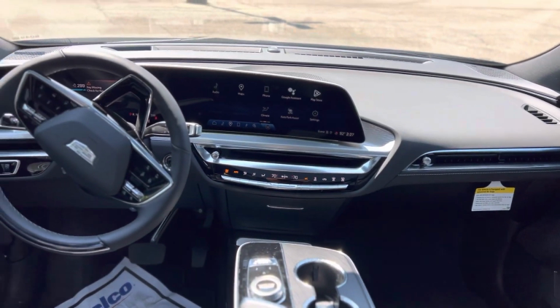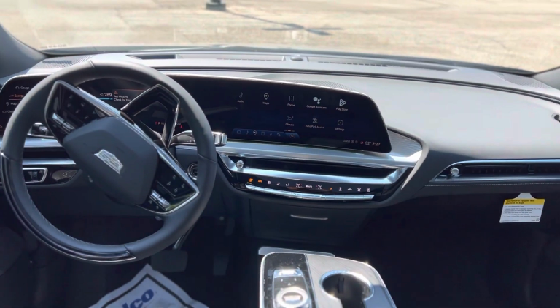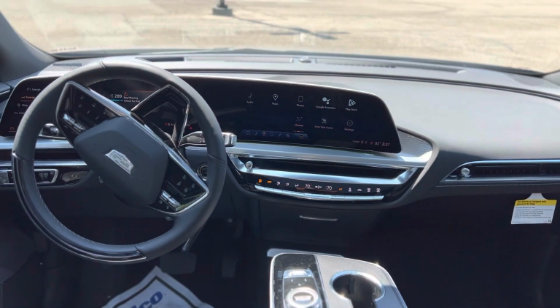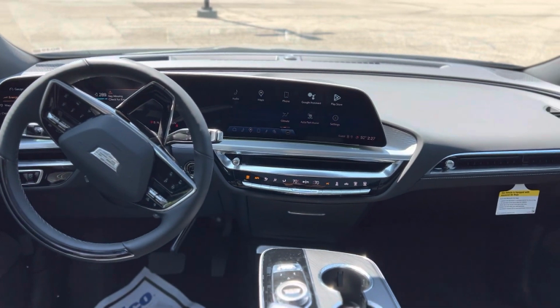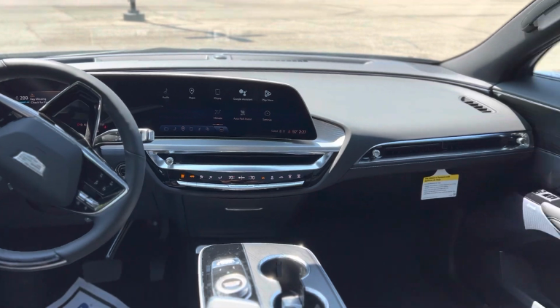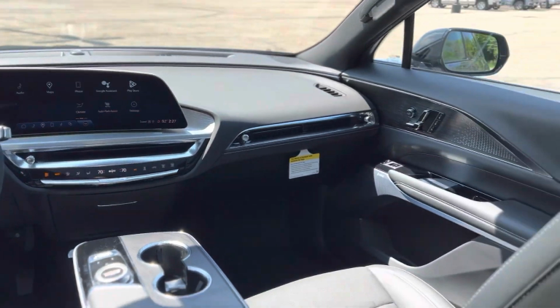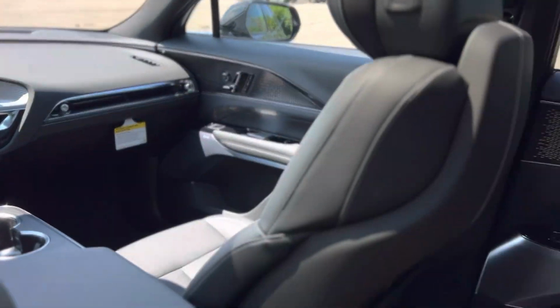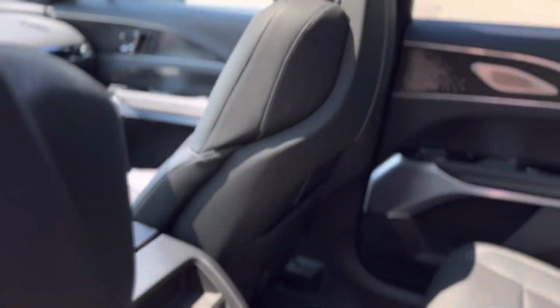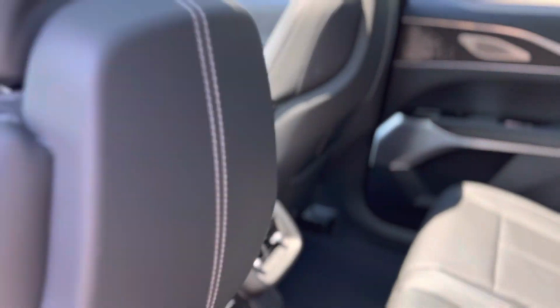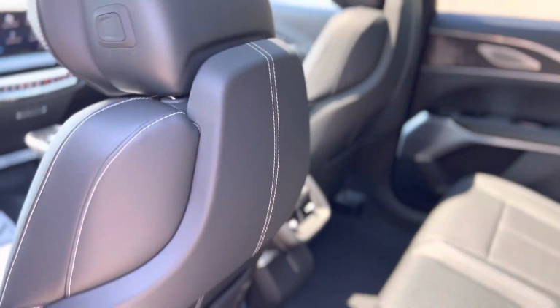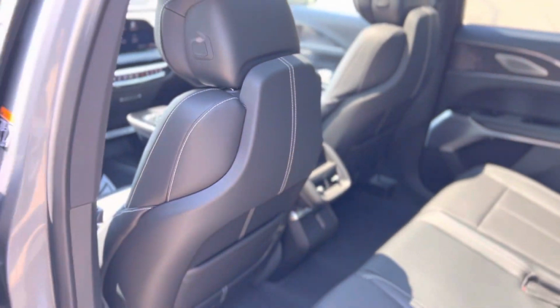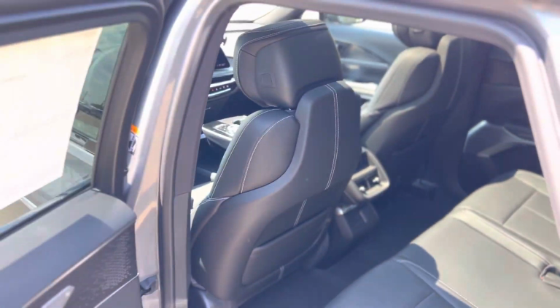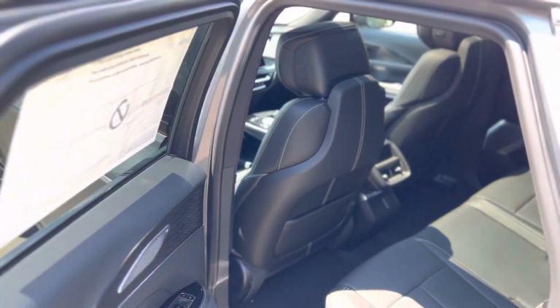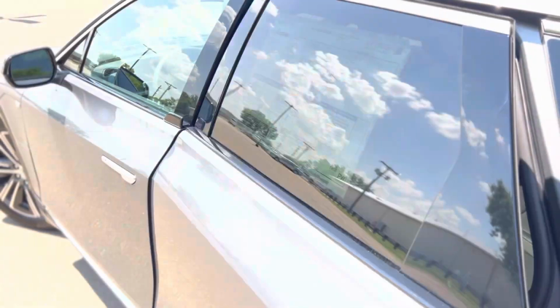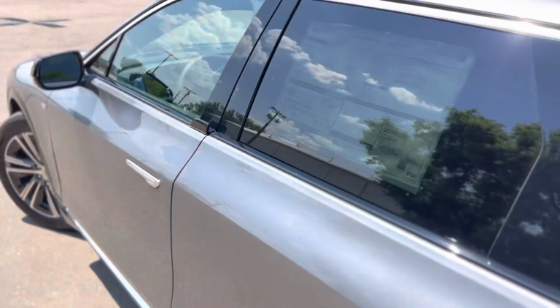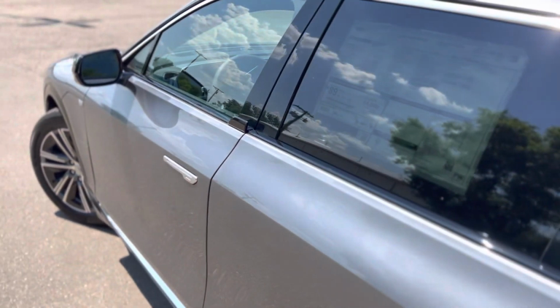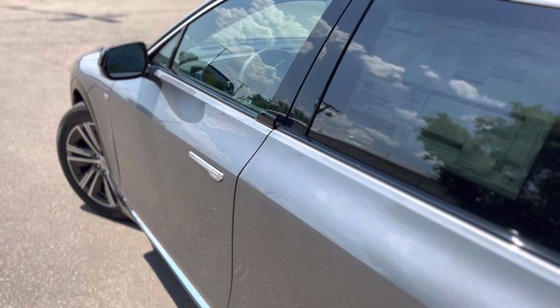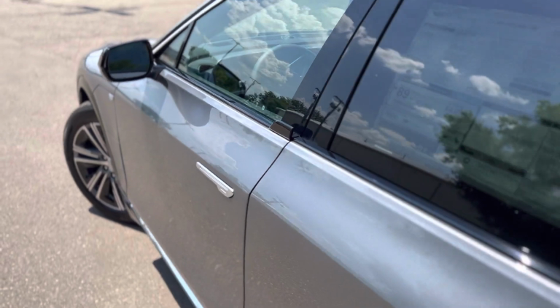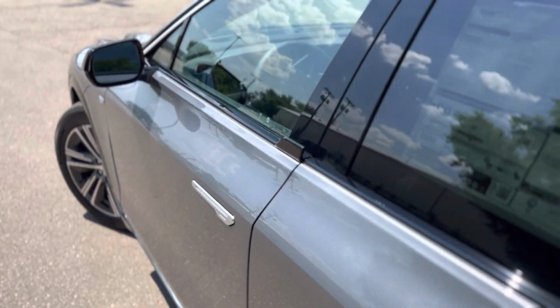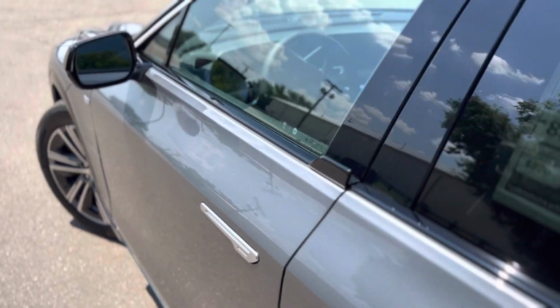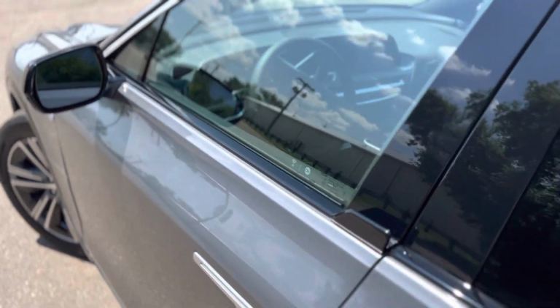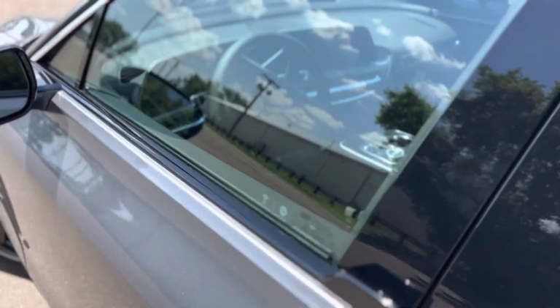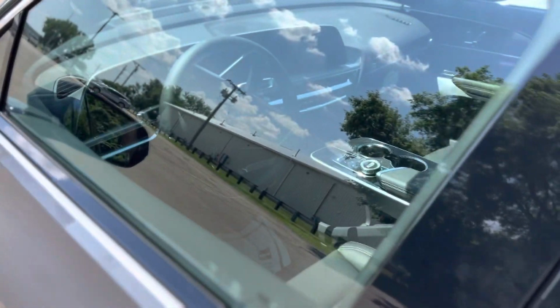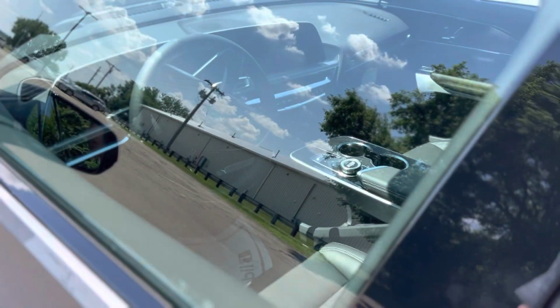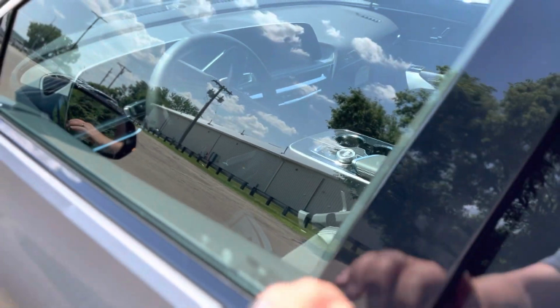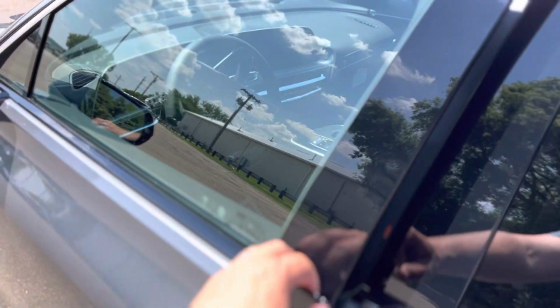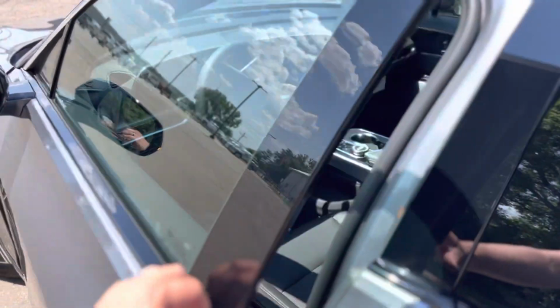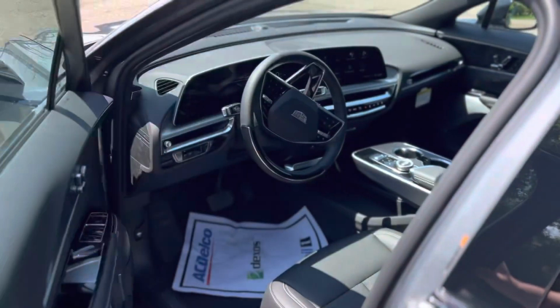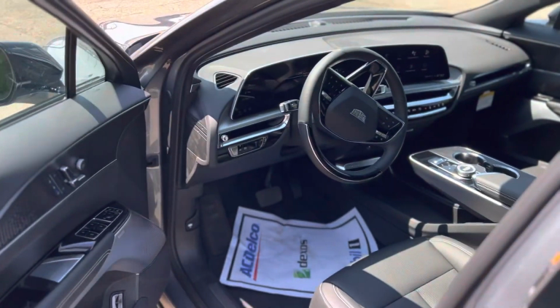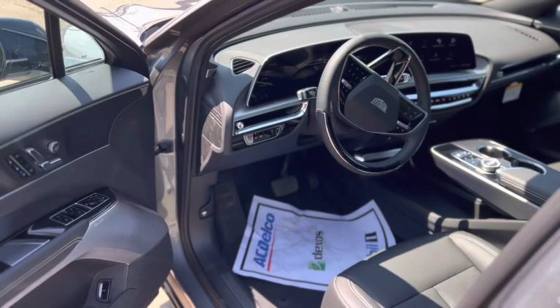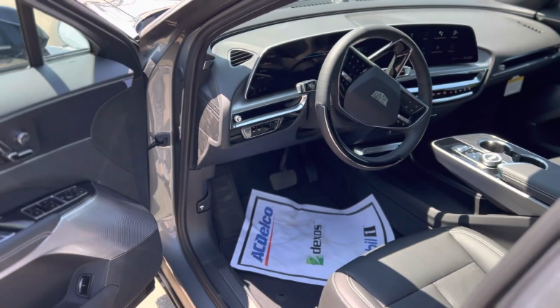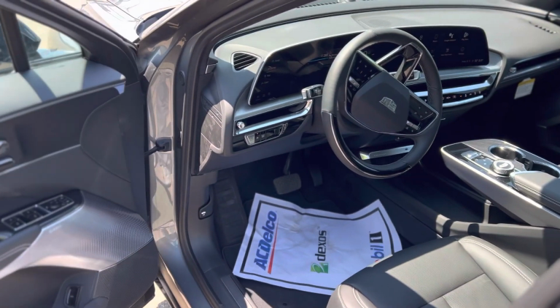Above we have a nice panoramic sunroof. Much like our Escalade, it has that full wrap-around OLED screen. When it's black on screen the pixels are actually off, giving you much better contrast so you can see everything well even in daytime.